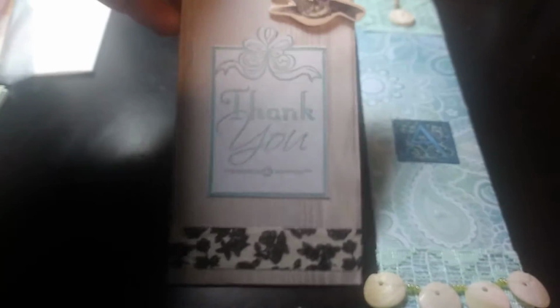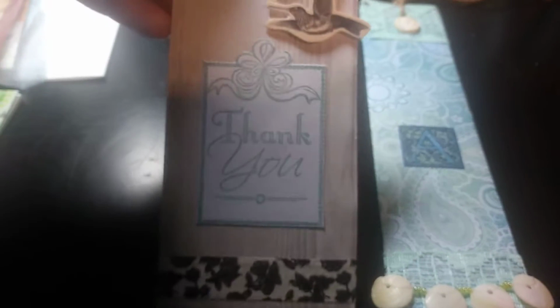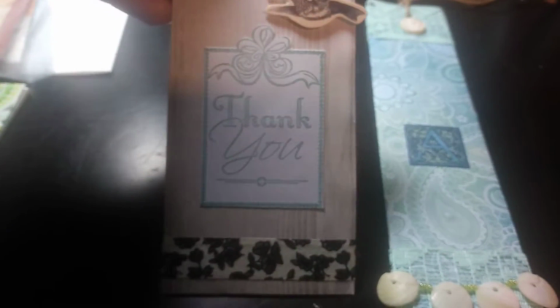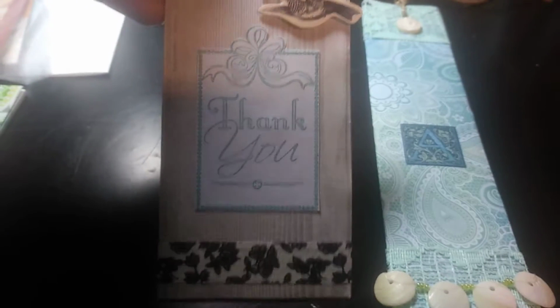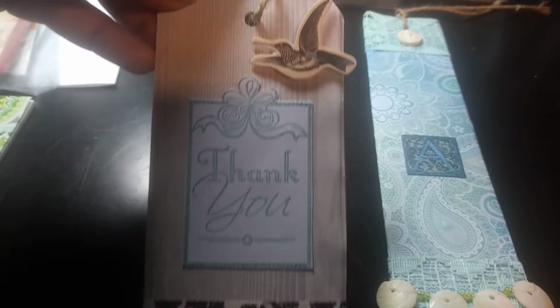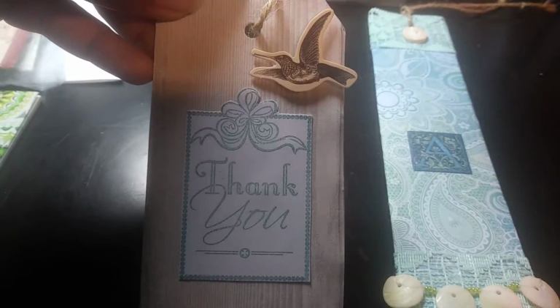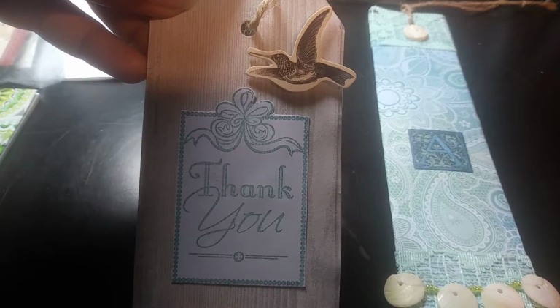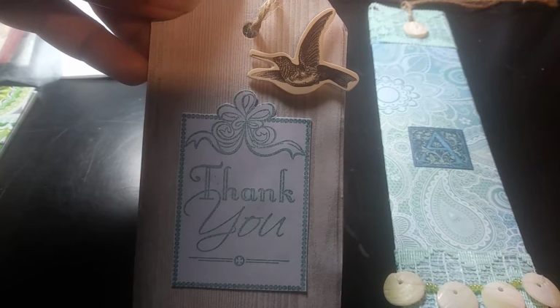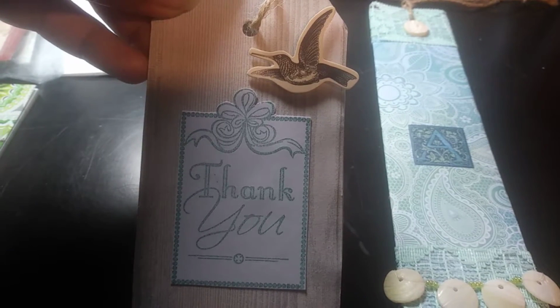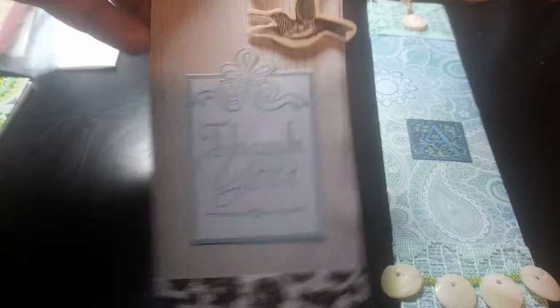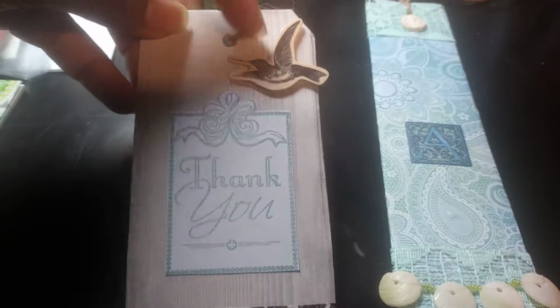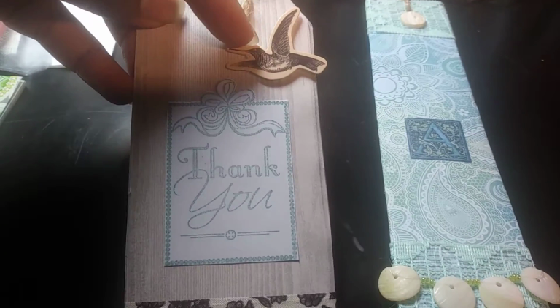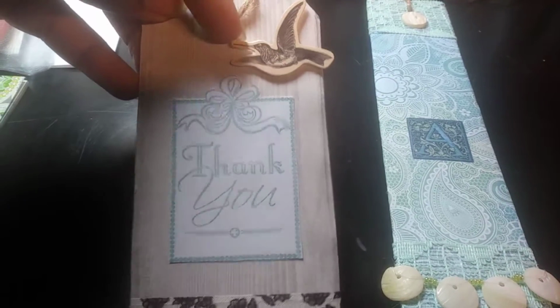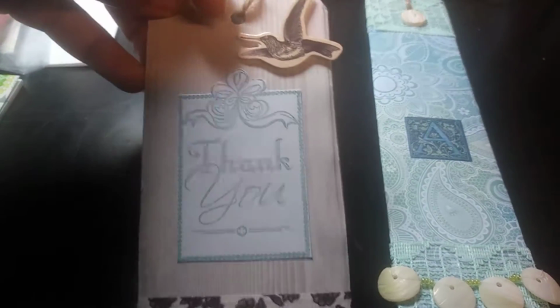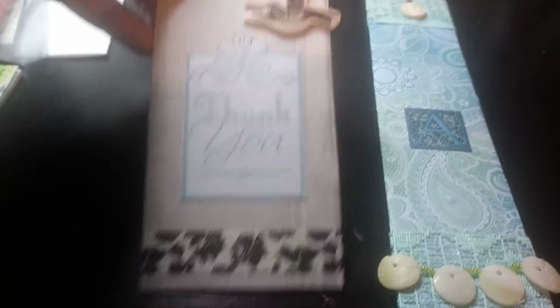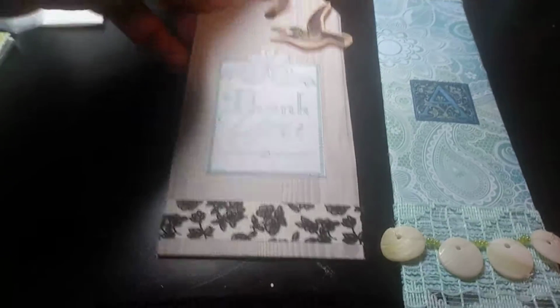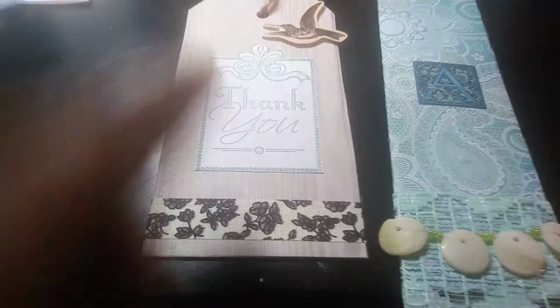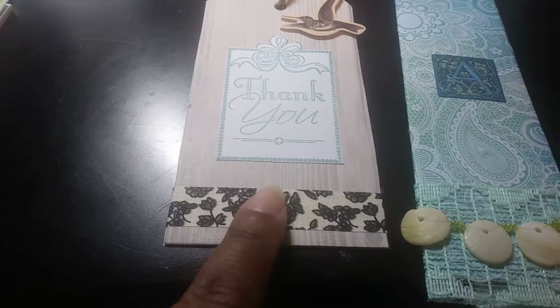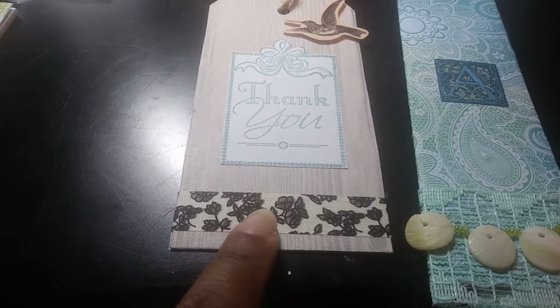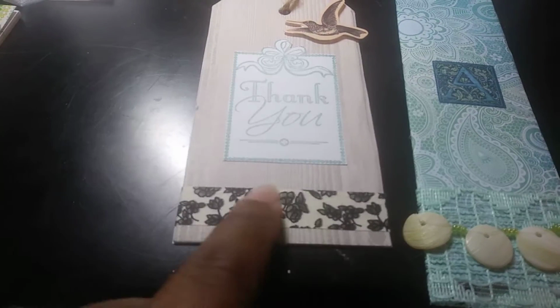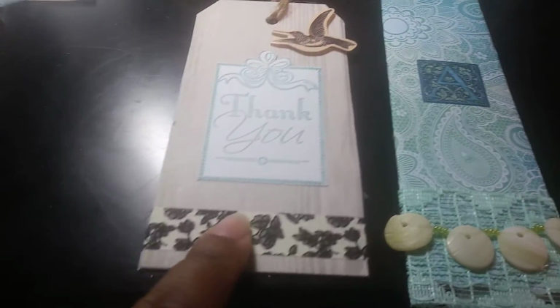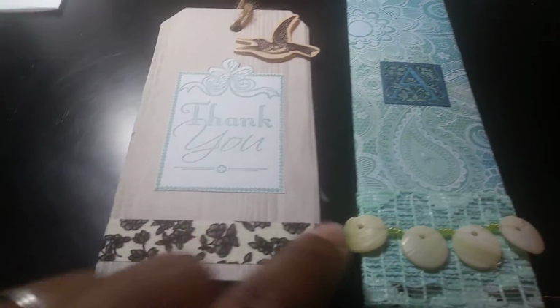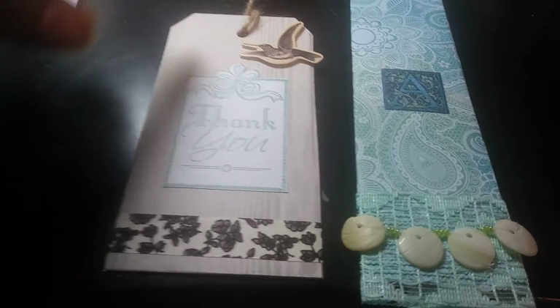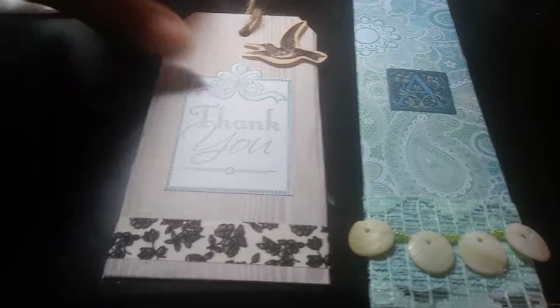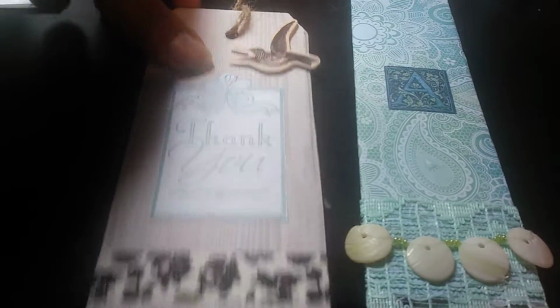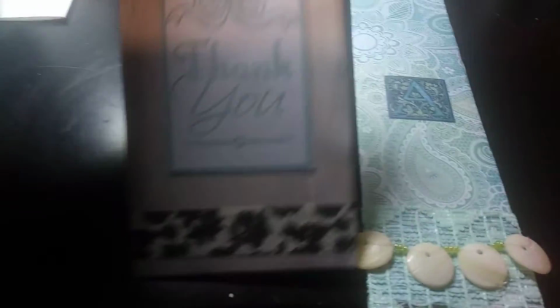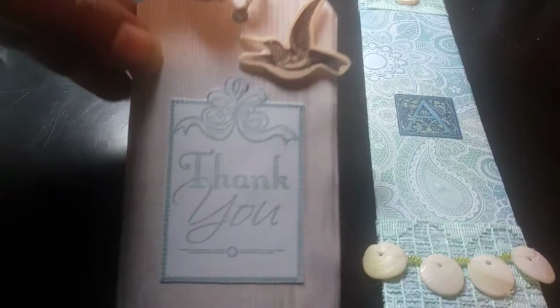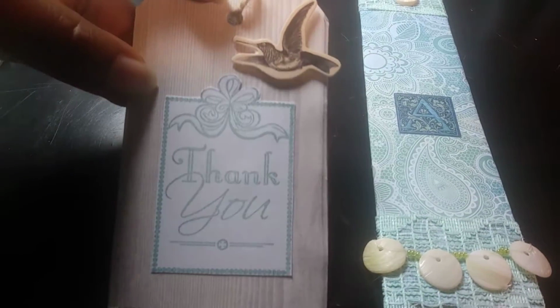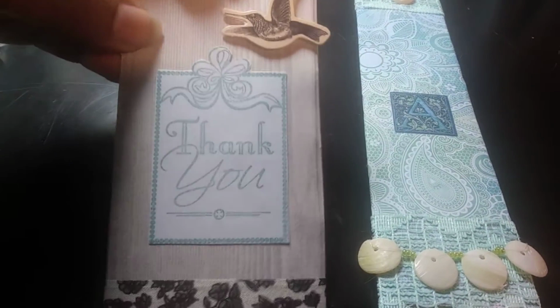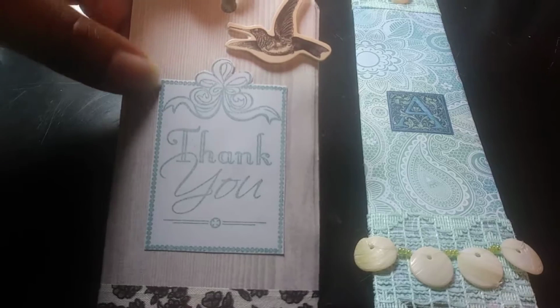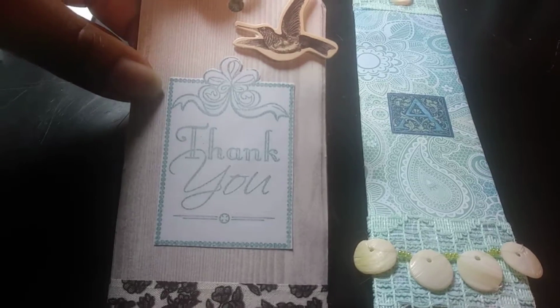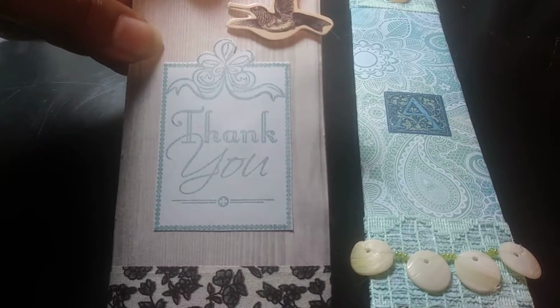This is a tag that I made to go on her little package and it says 'thank you.' It has this little bird and it's on a pop dot to give it some dimension, and then this fabric washi tape. The back of the paper is a gray wood grain paper.